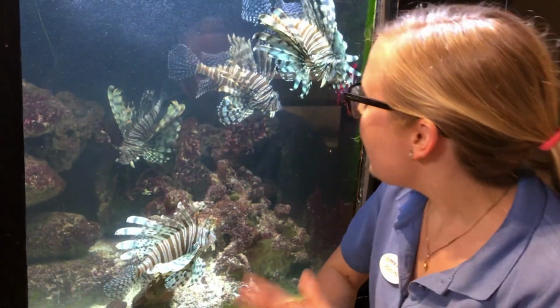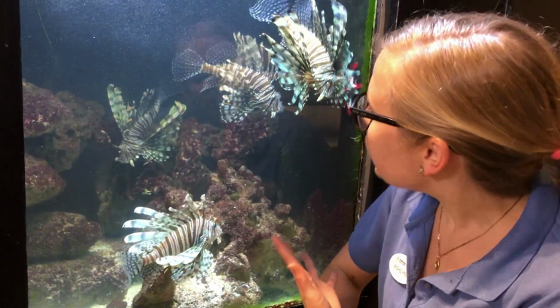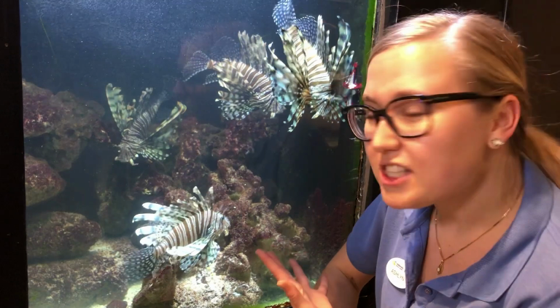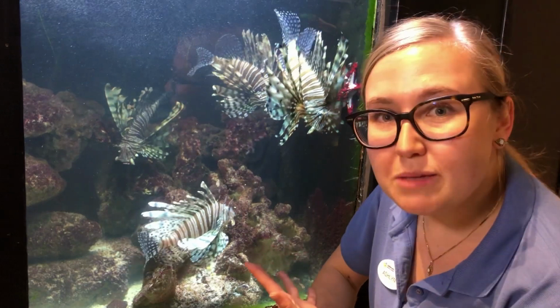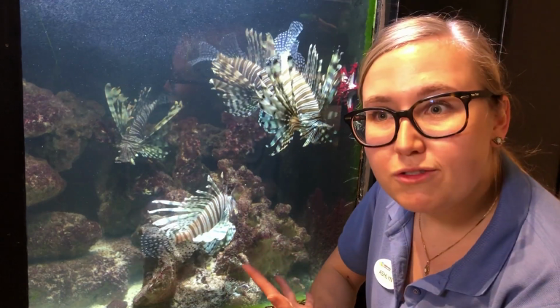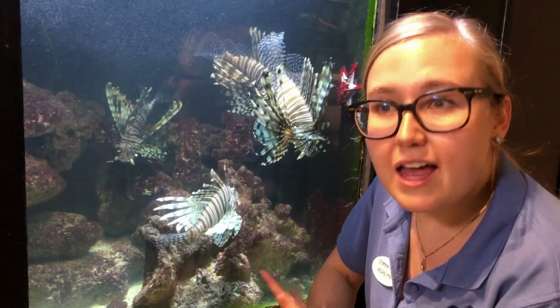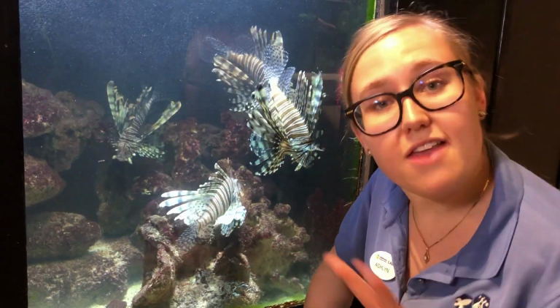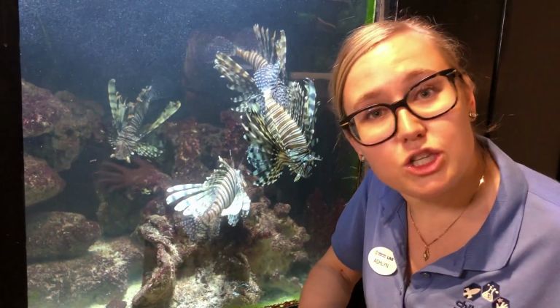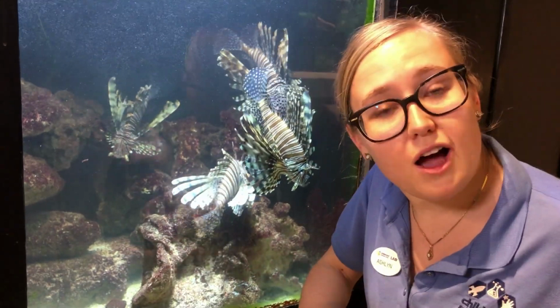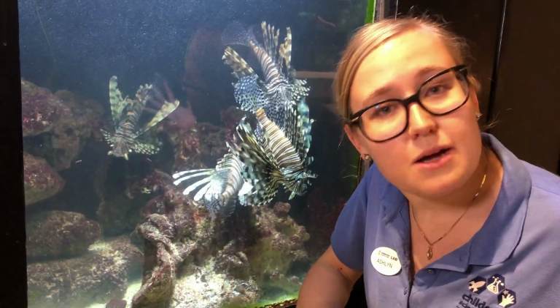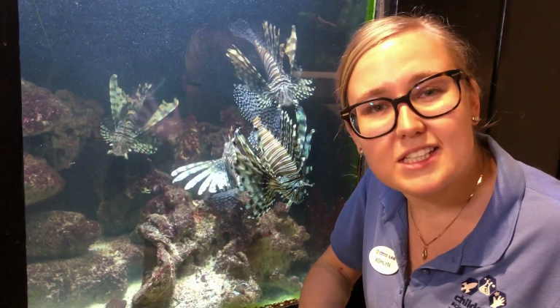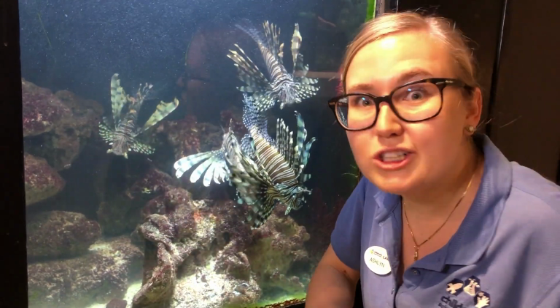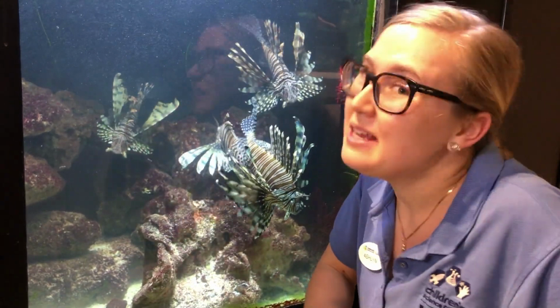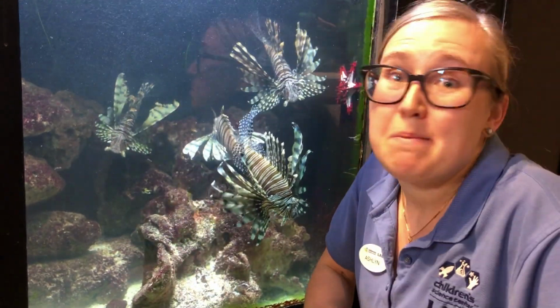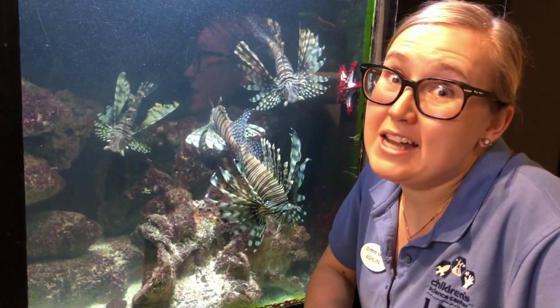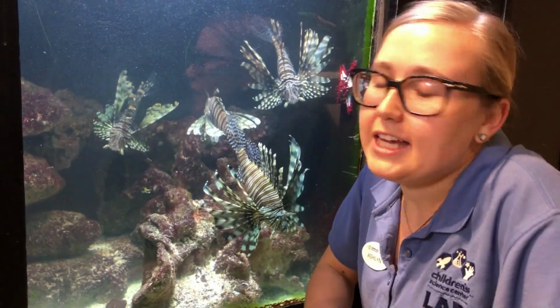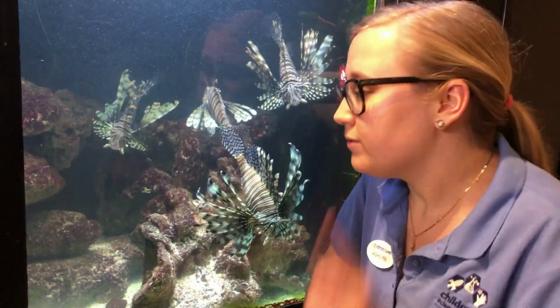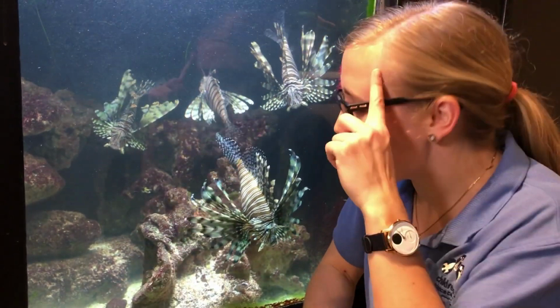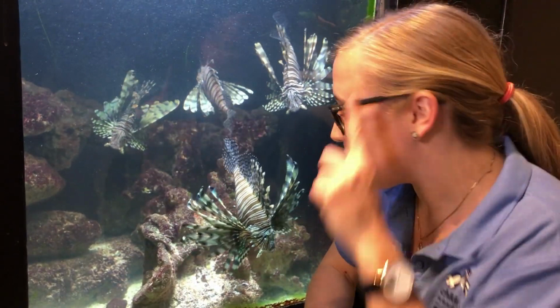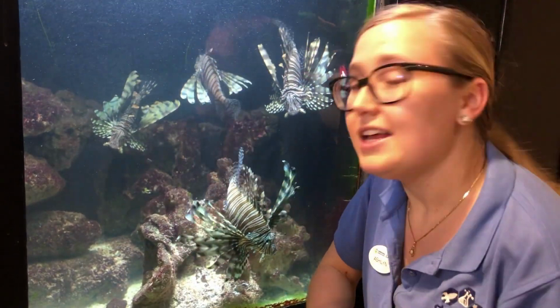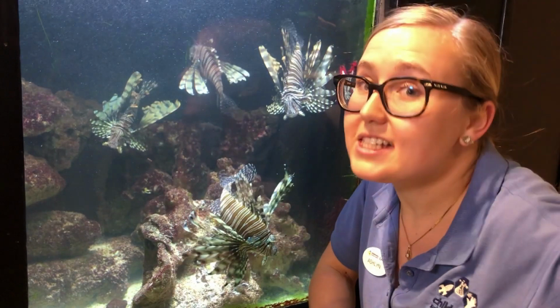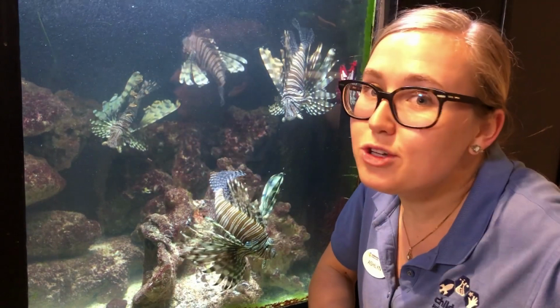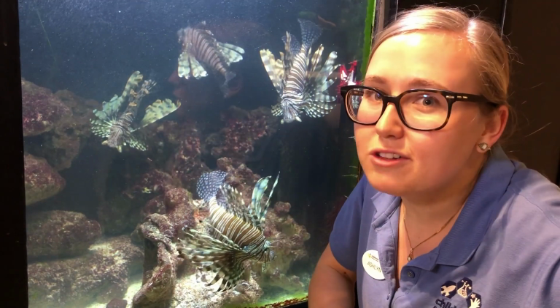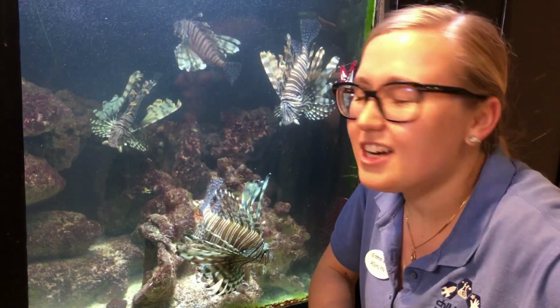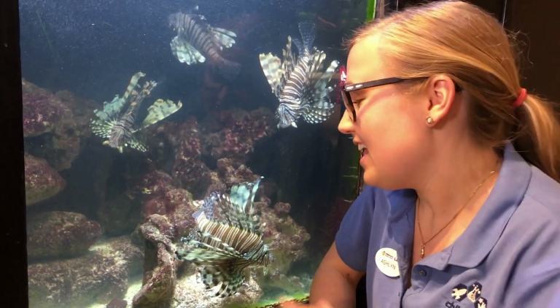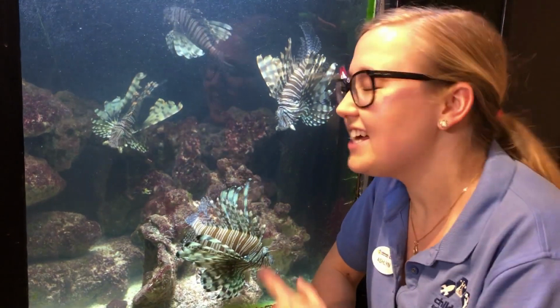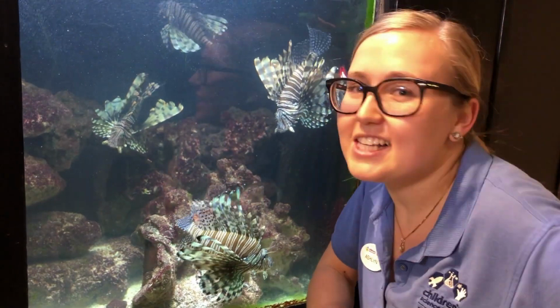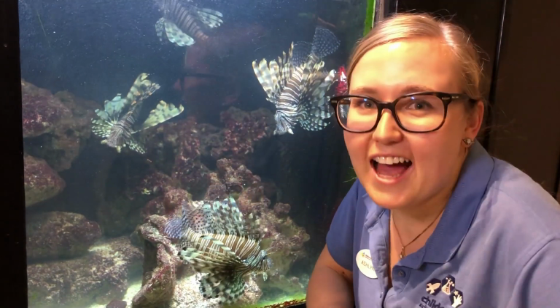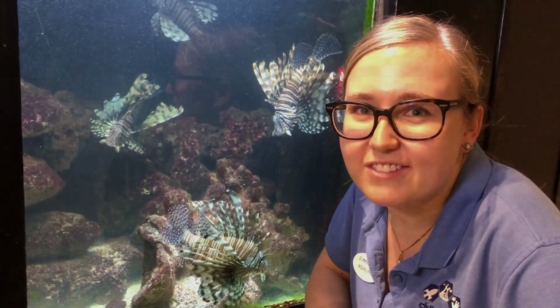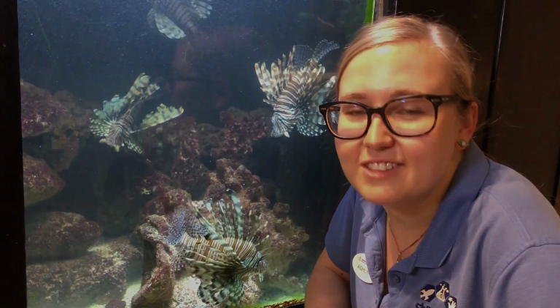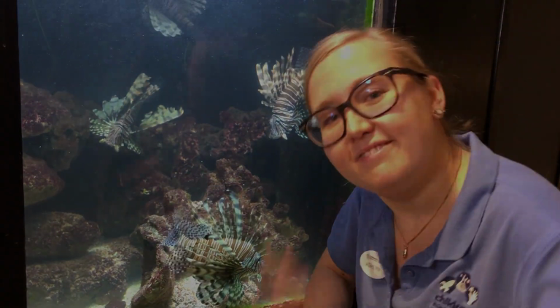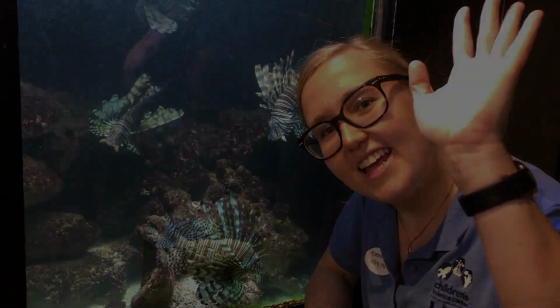These guys are really beautiful and they do belong someplace in the ocean, but not here. So remember, next time you go to a restaurant, let's ask for lionfish. Thanks!